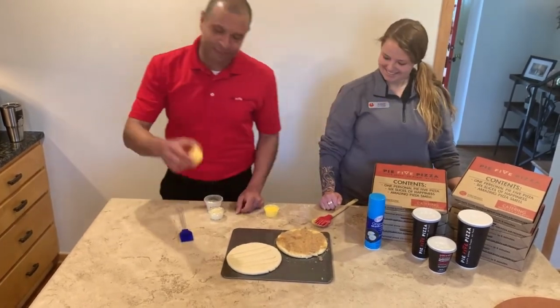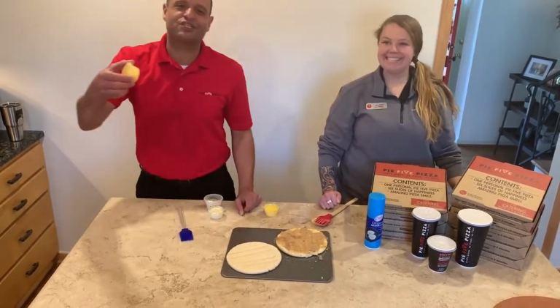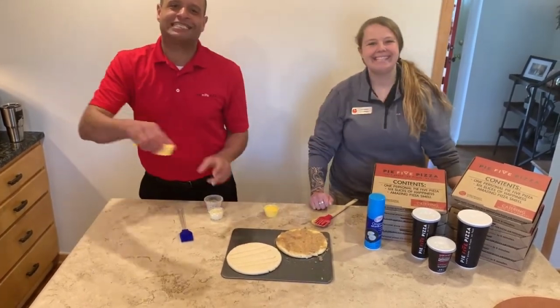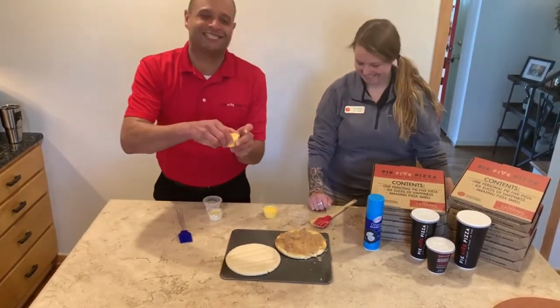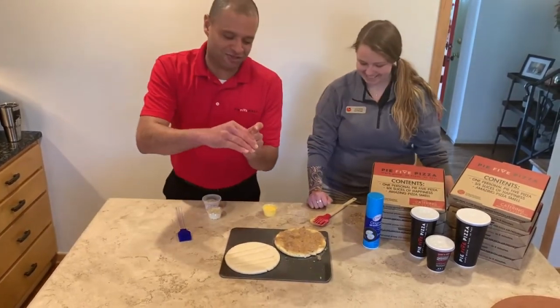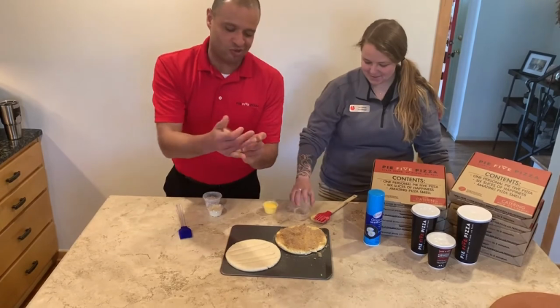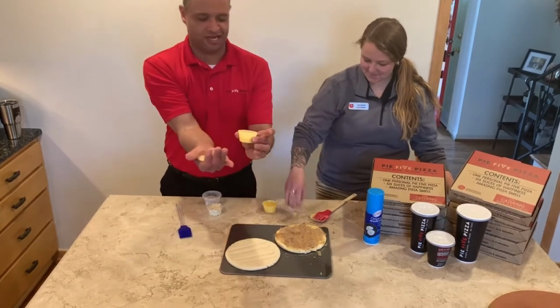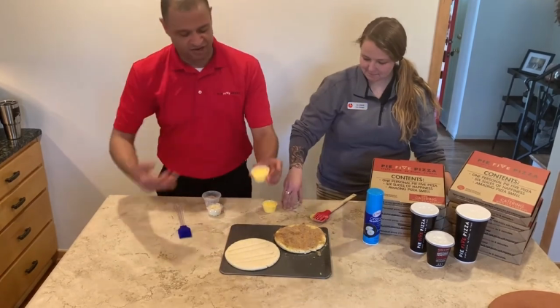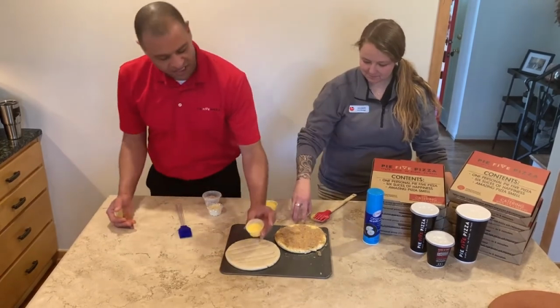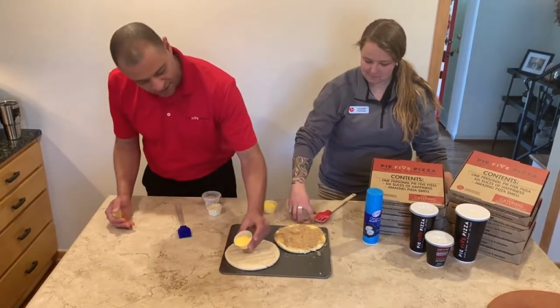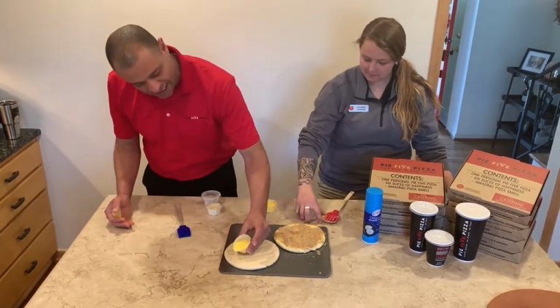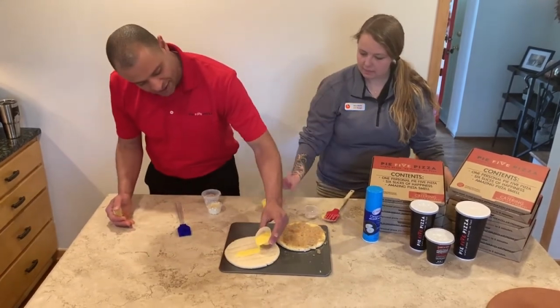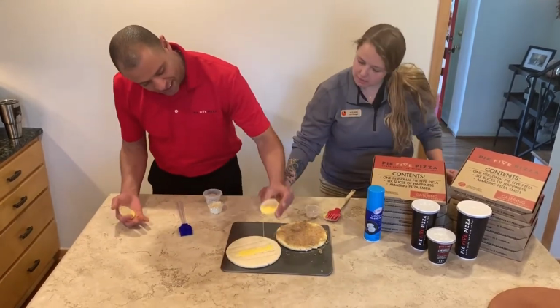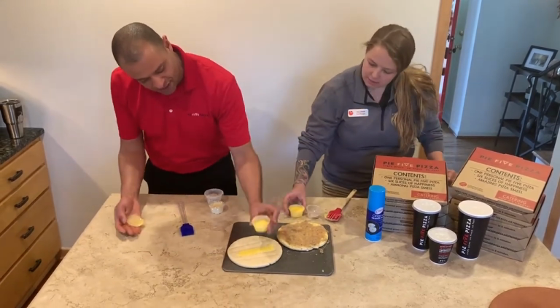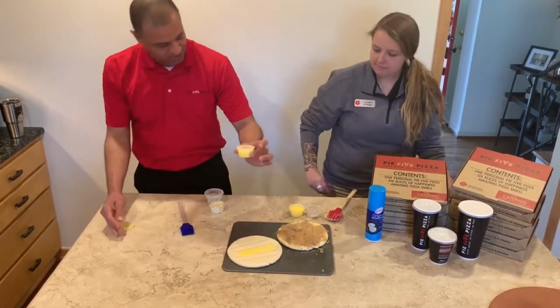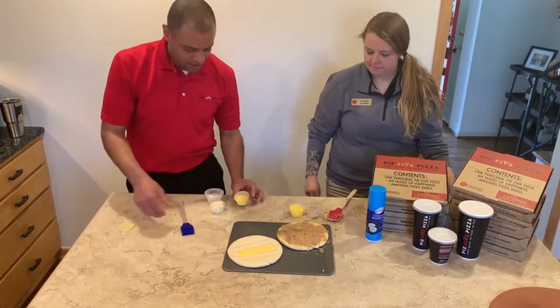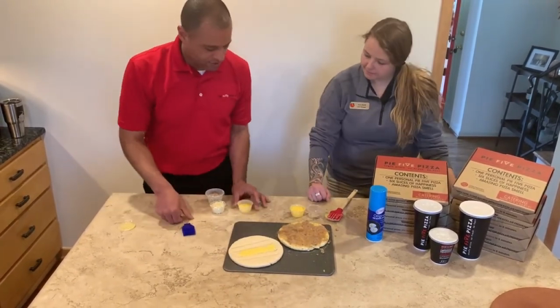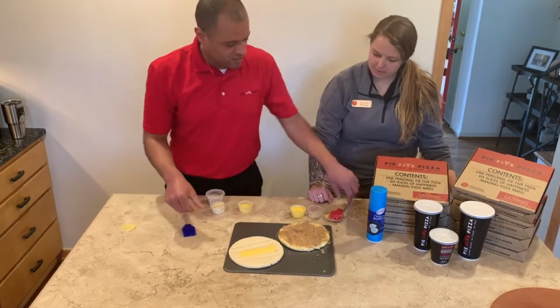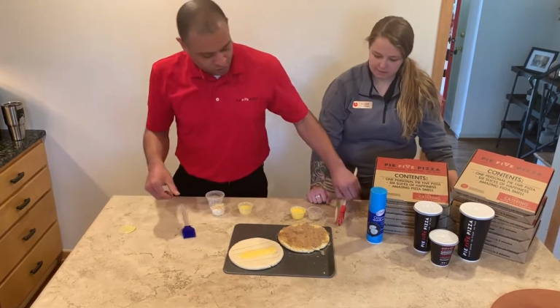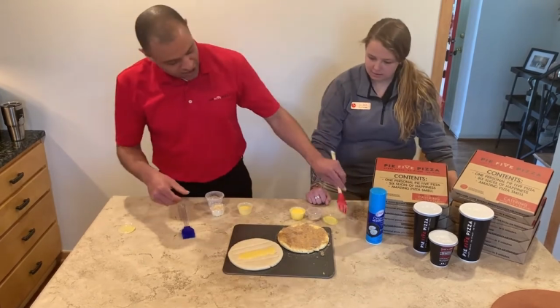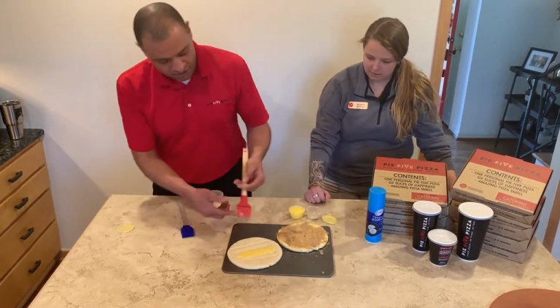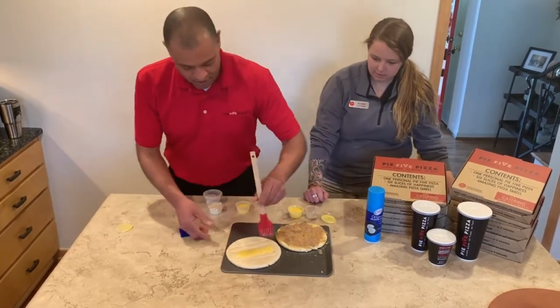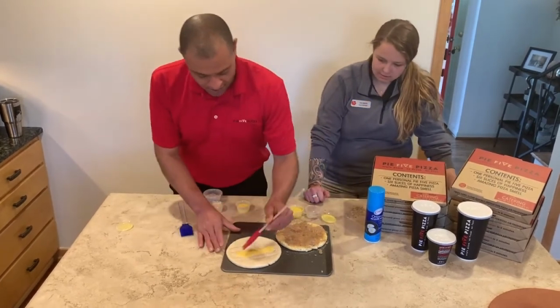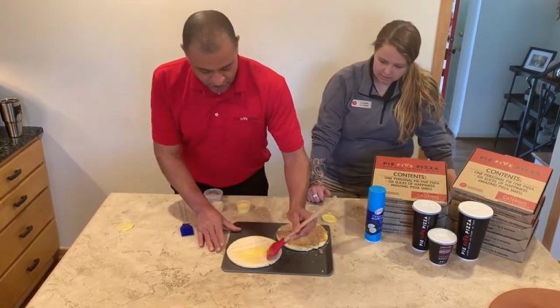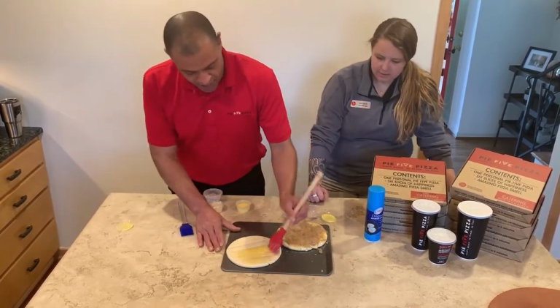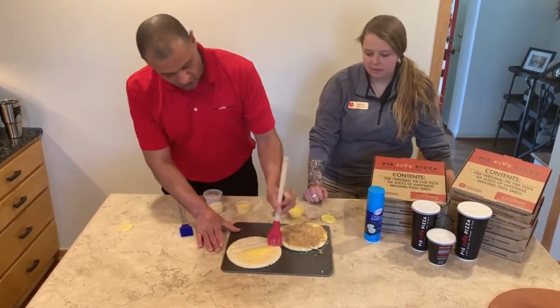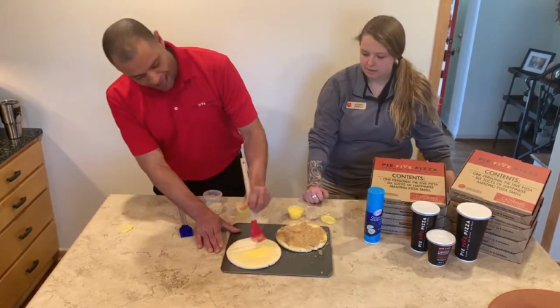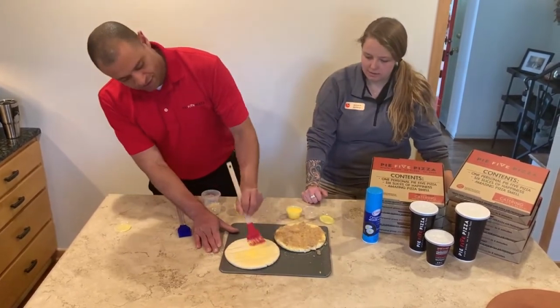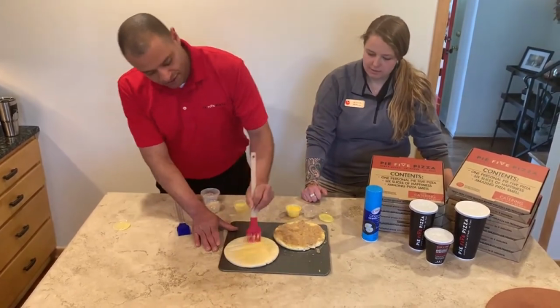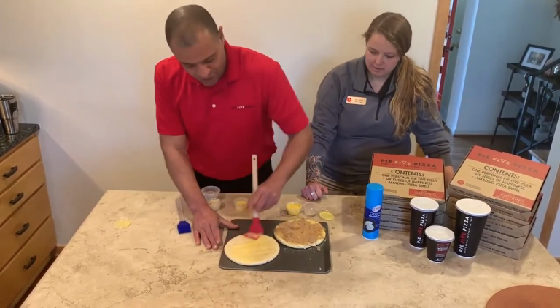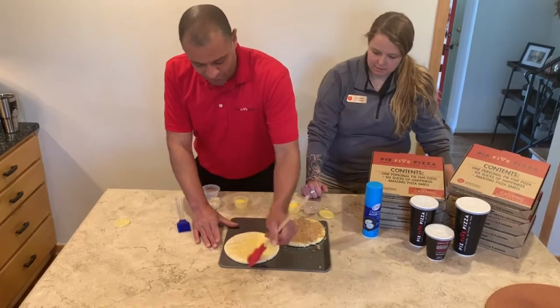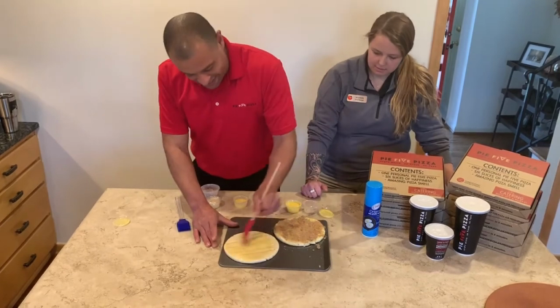We're gonna make some cheesy sticks now. Same thing — you're gonna take your butter, nice little line down the center. We're gonna take our little brush here and make sure we cover all the edges, all the way around. Make sure we get all the flavor.